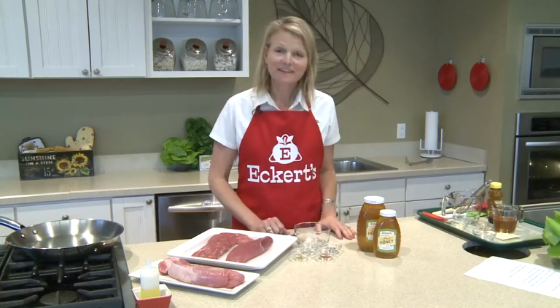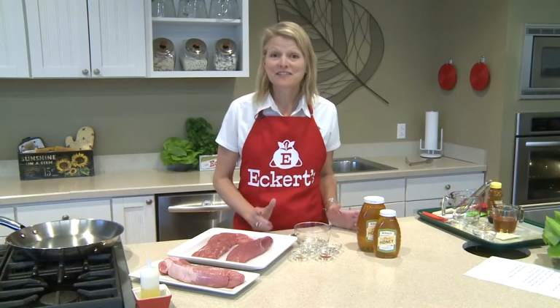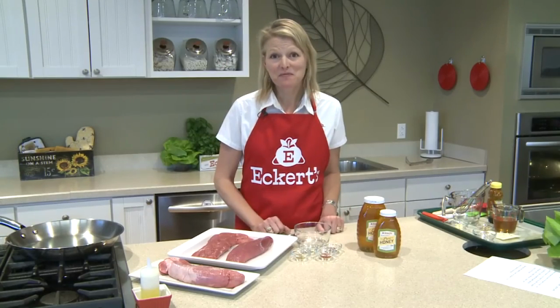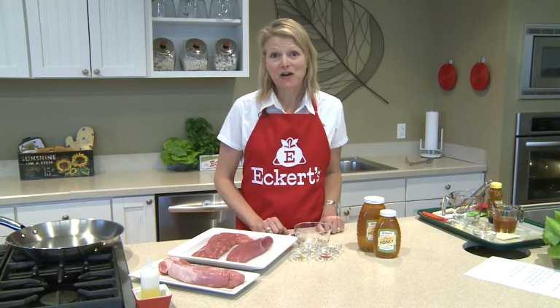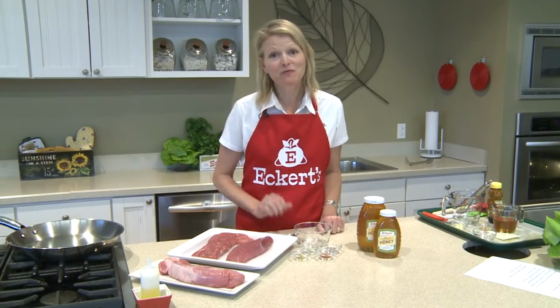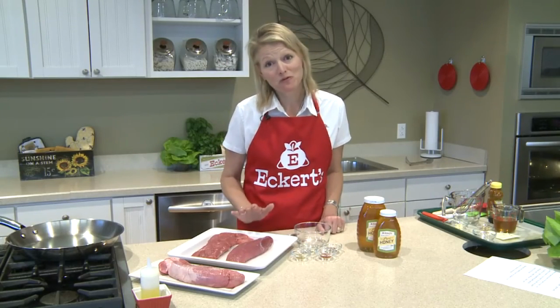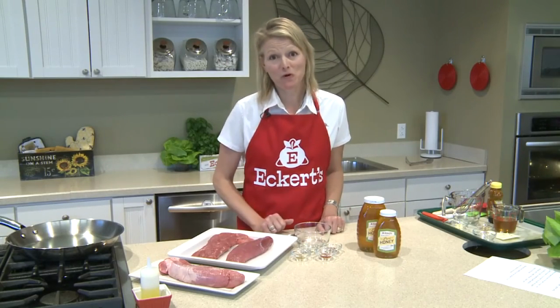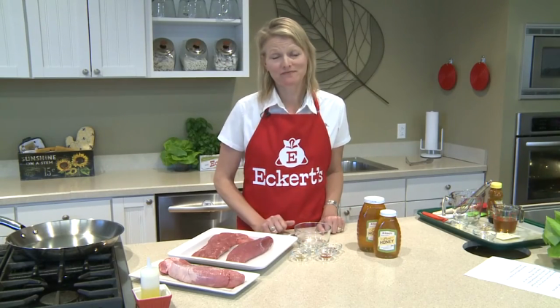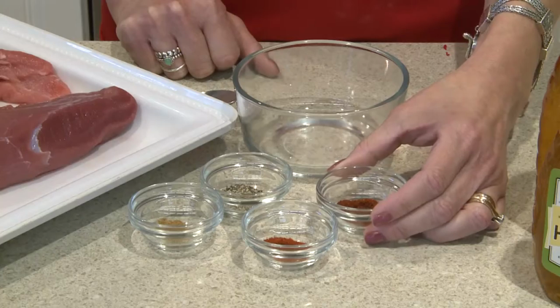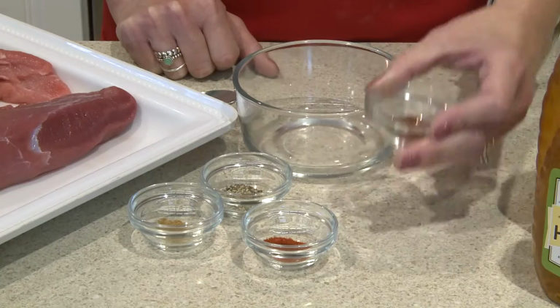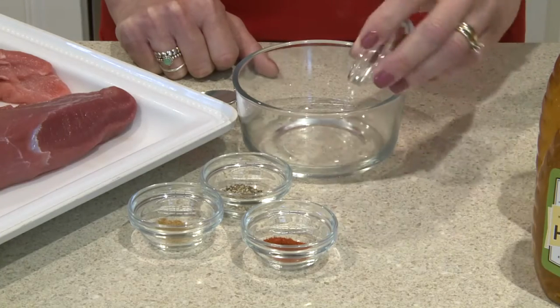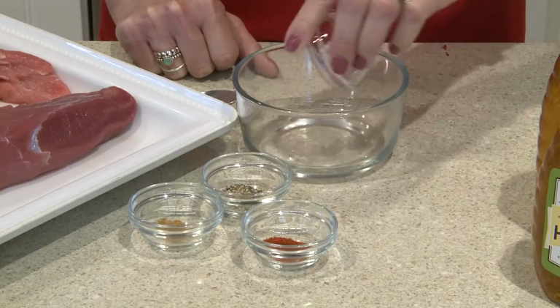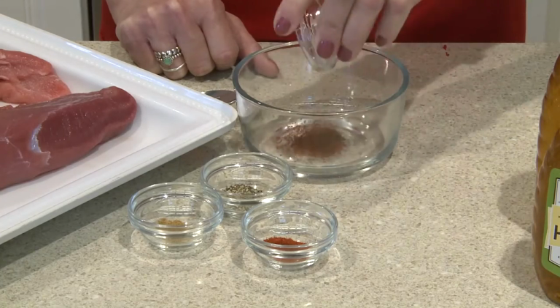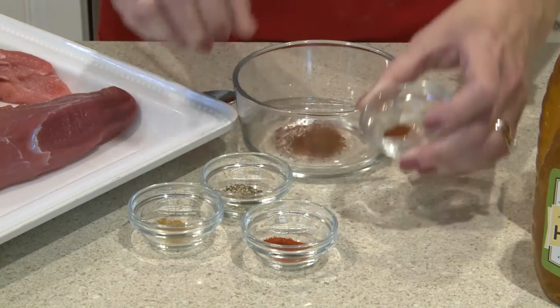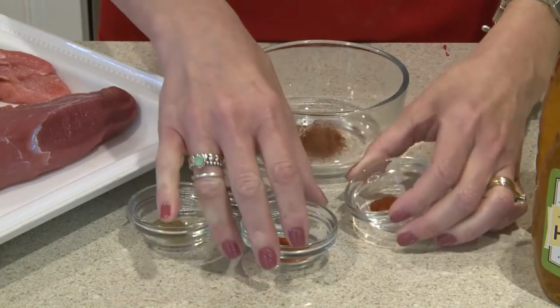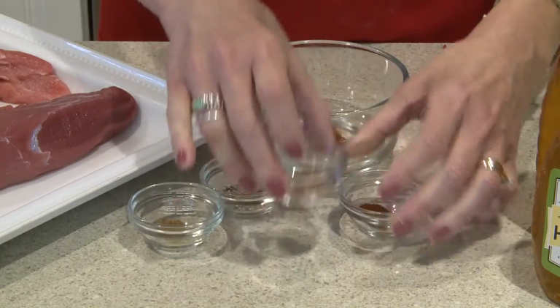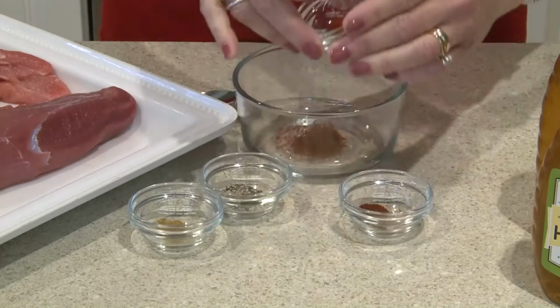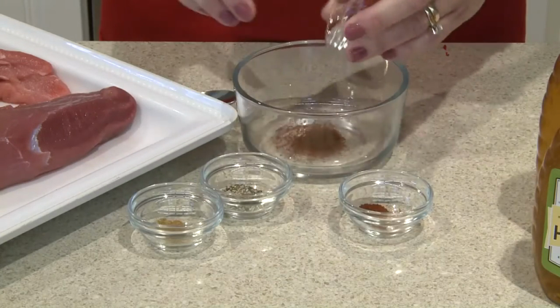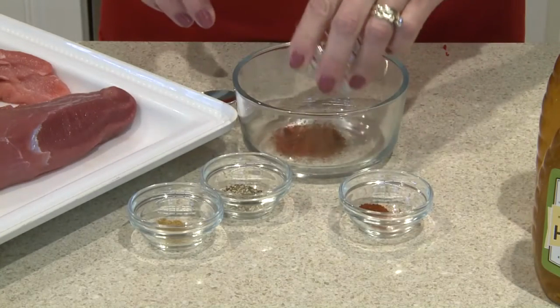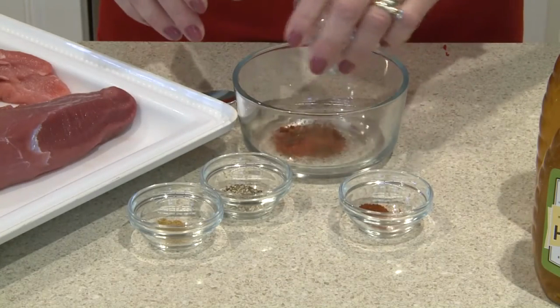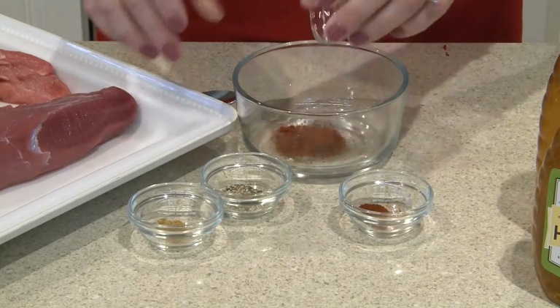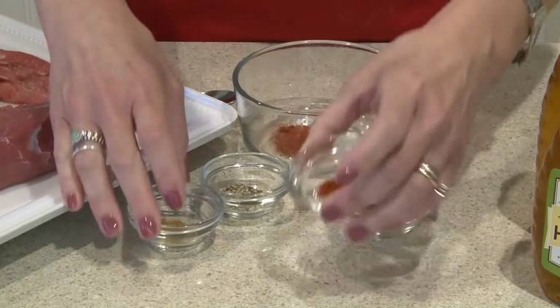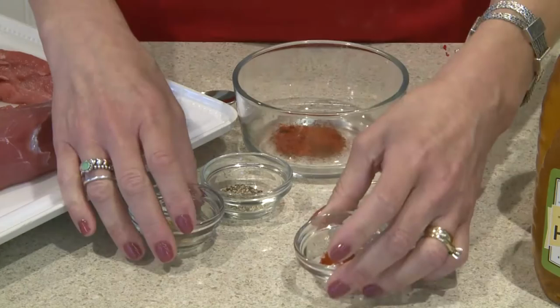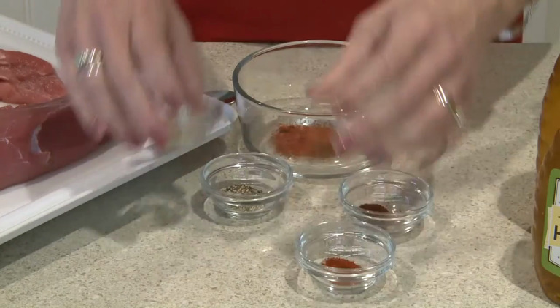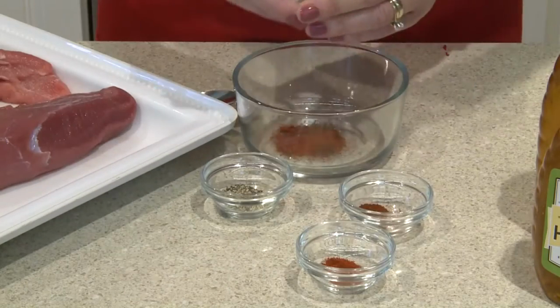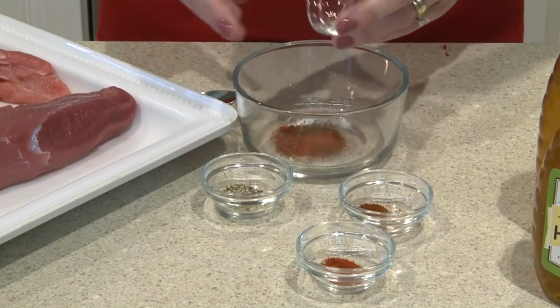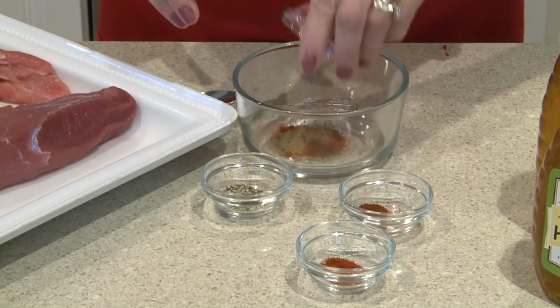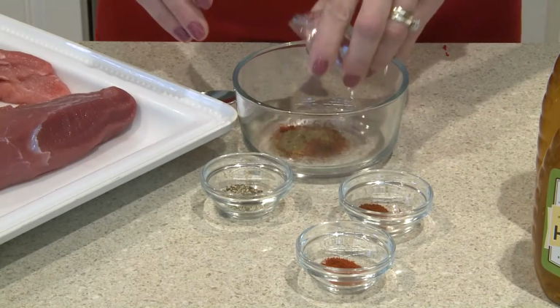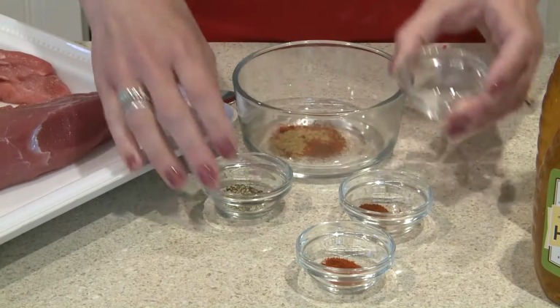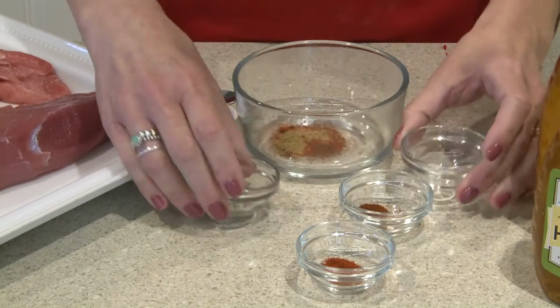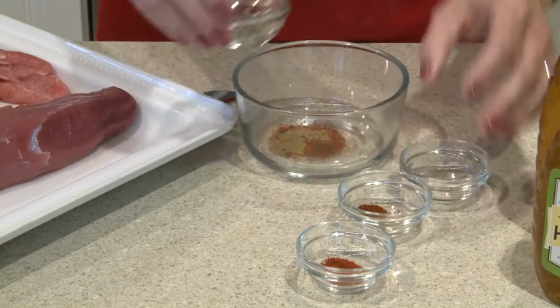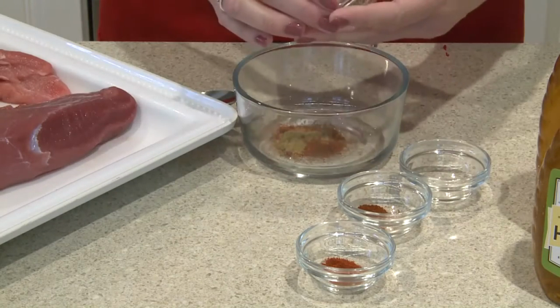Now it's time to make a dry rub for our beautiful pork. We have a half a teaspoon of paprika, a half a teaspoon of chili powder, a fourth a teaspoon of cumin, and one teaspoon pepper.